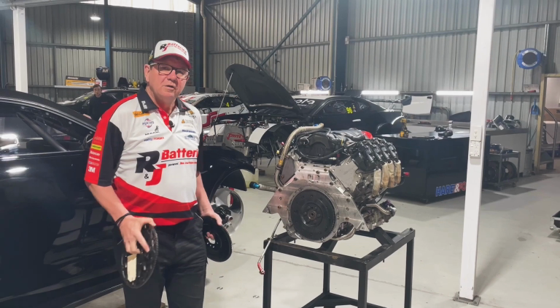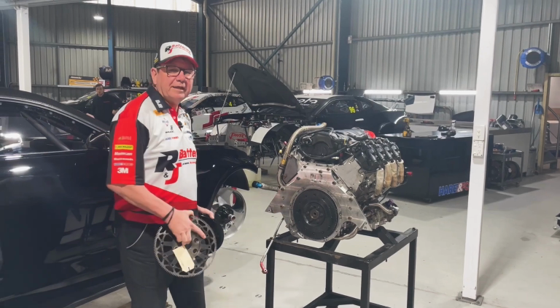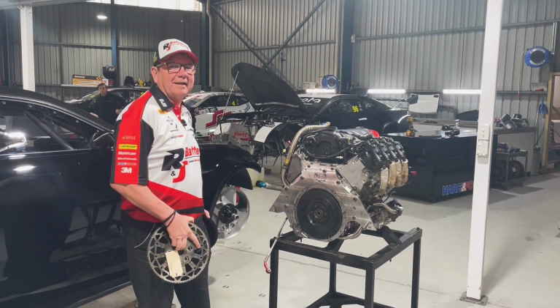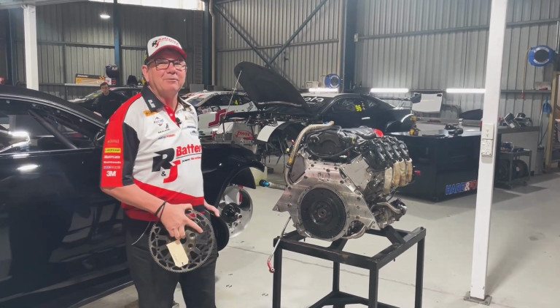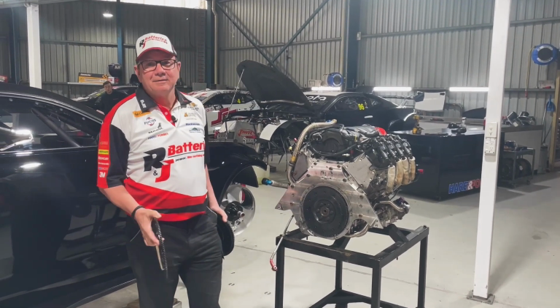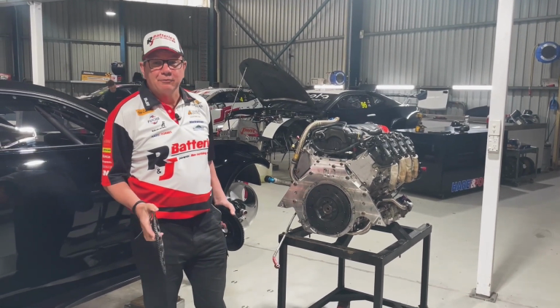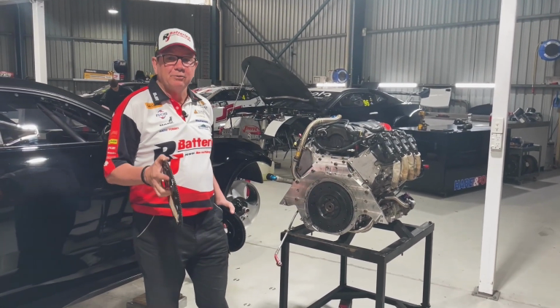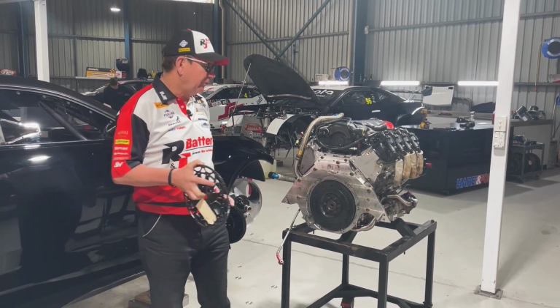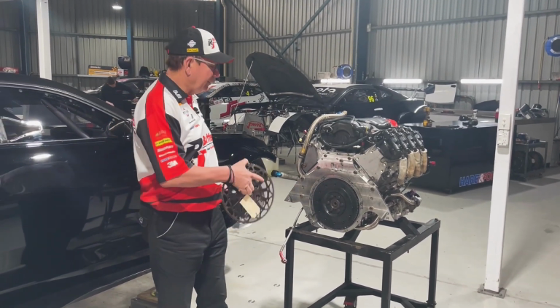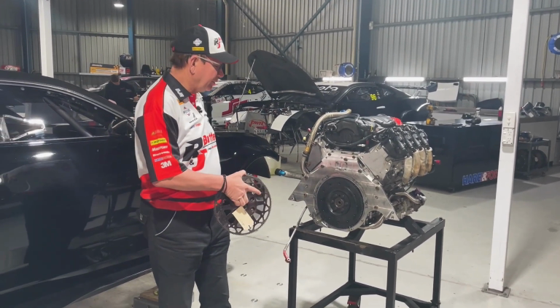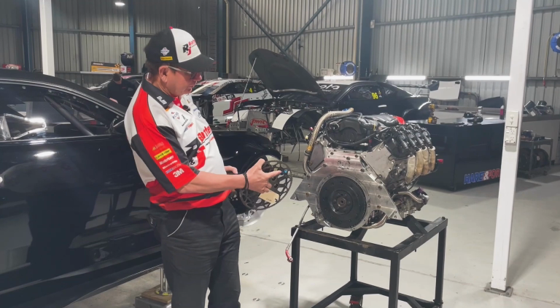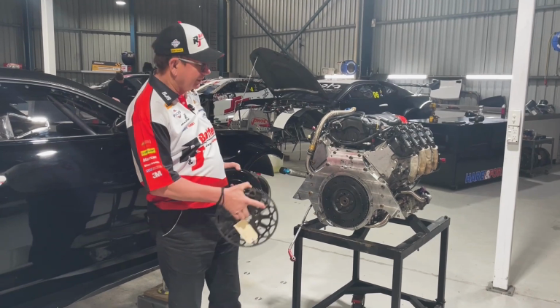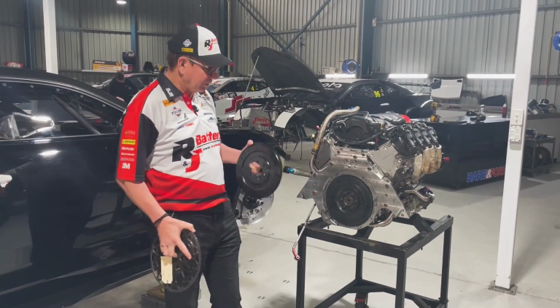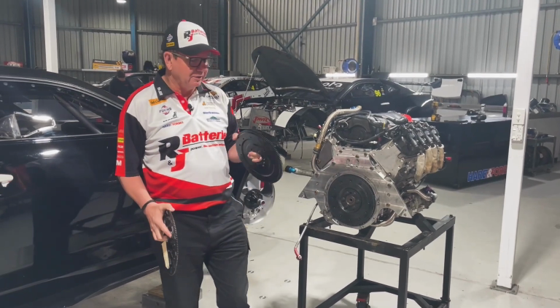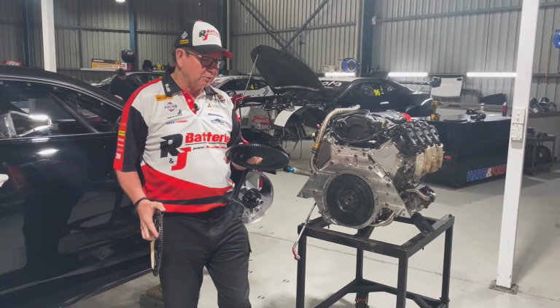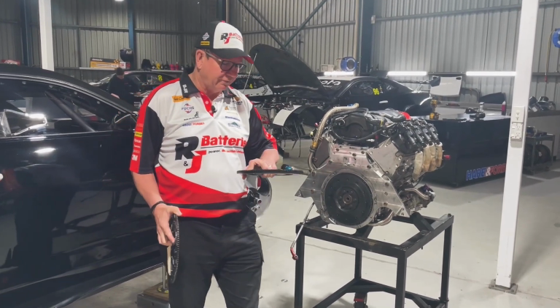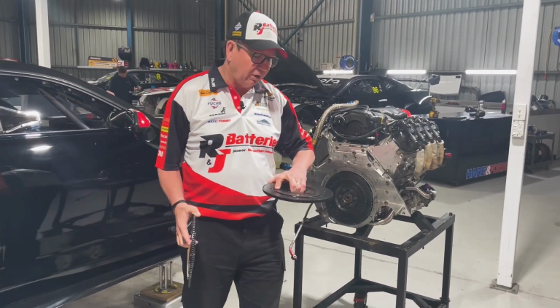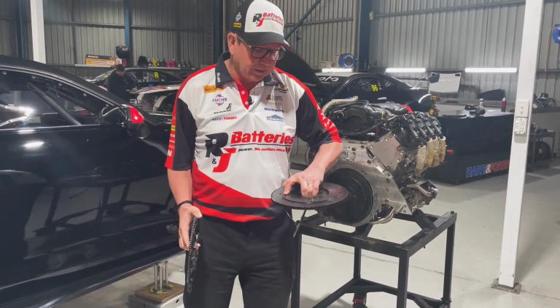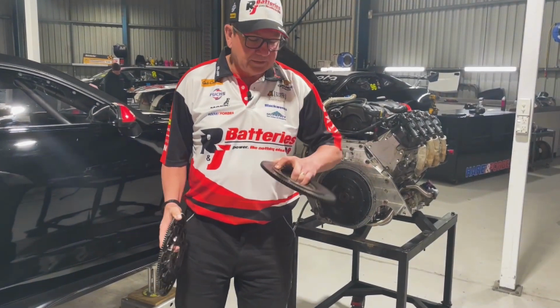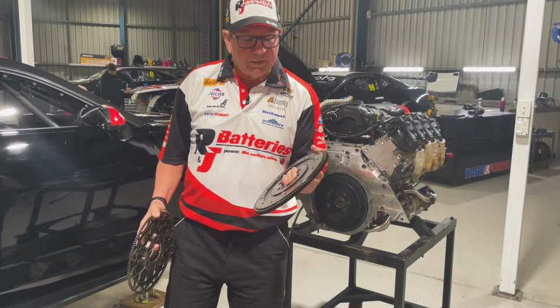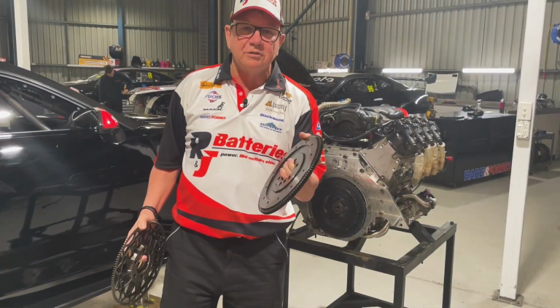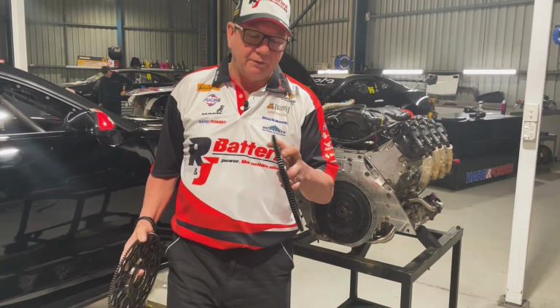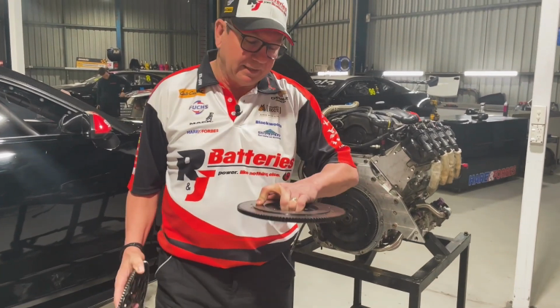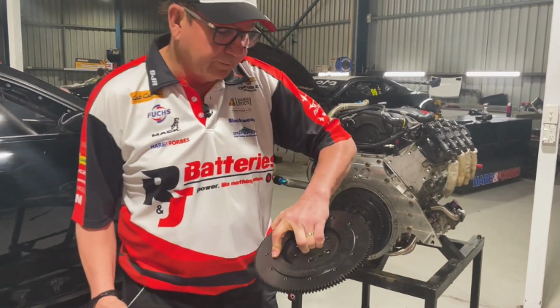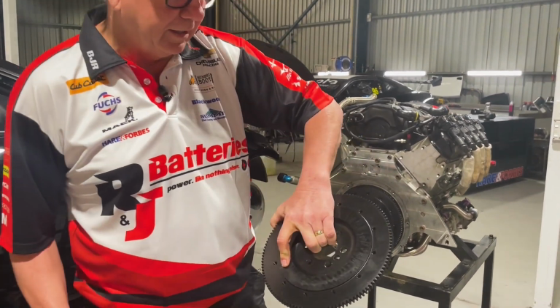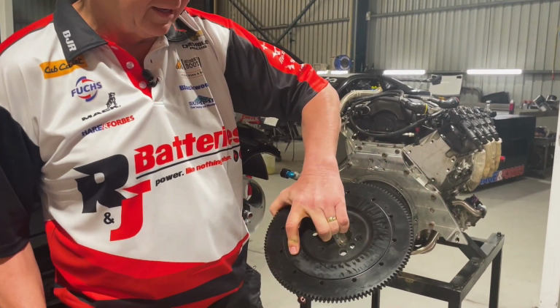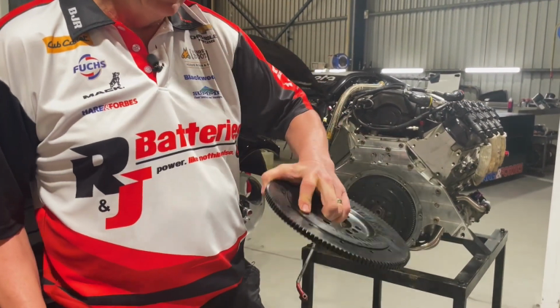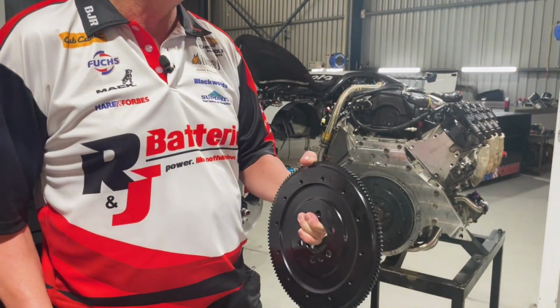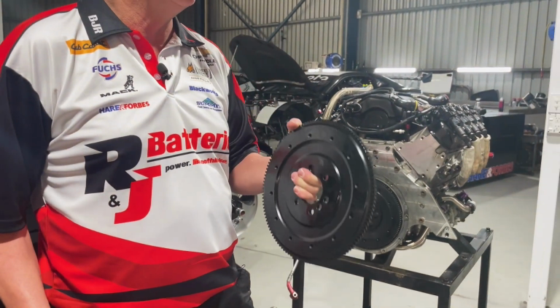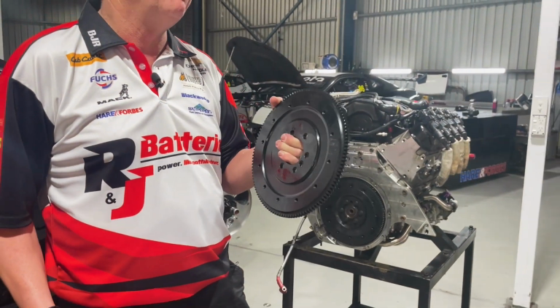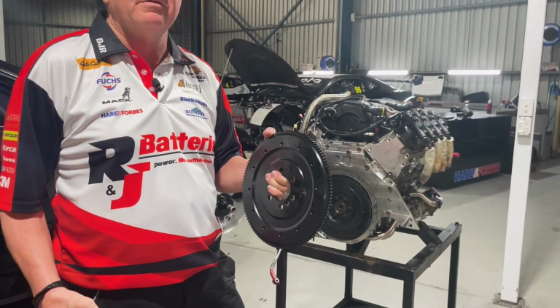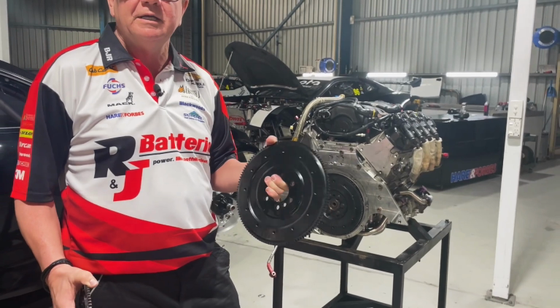We've got the engines out of the car and we're sending them back for a rebuild. I thought this would be a great opportunity to show you the difference between the flywheels. This one runs on the Camaro and we get it from Tilton in America — it's 4.3 kilos.